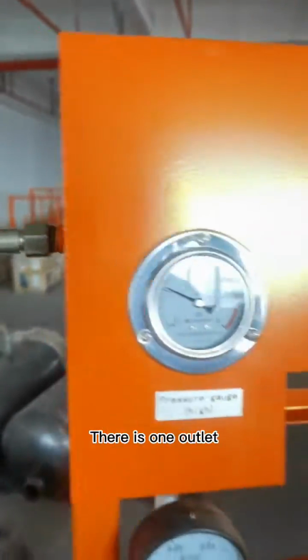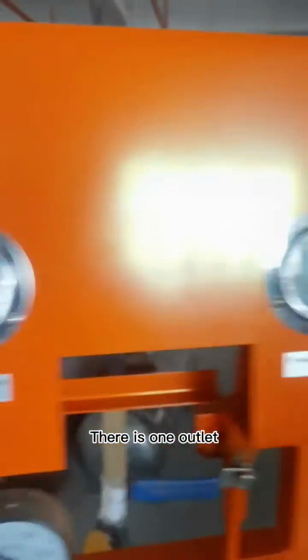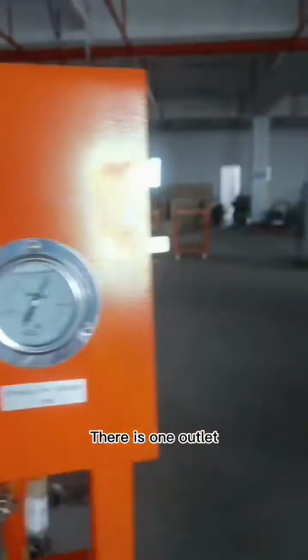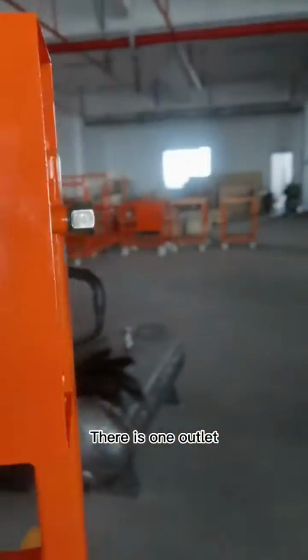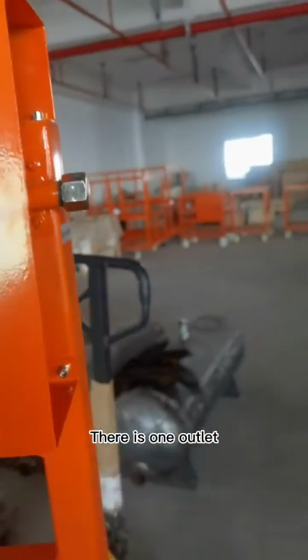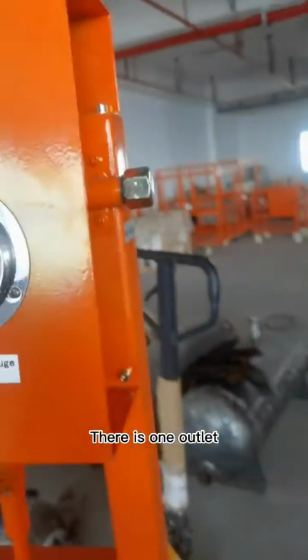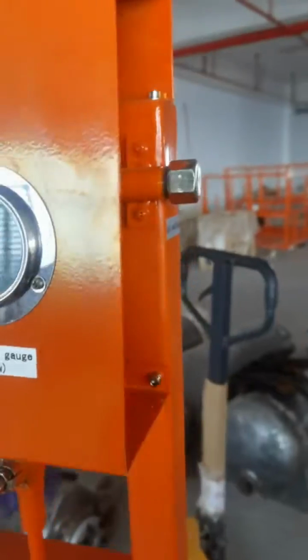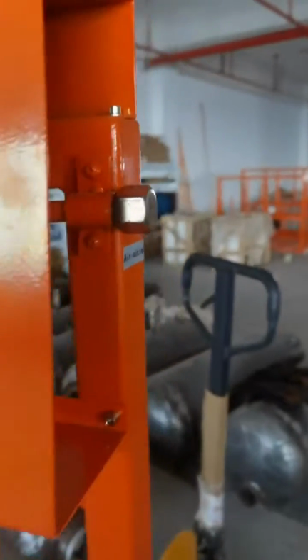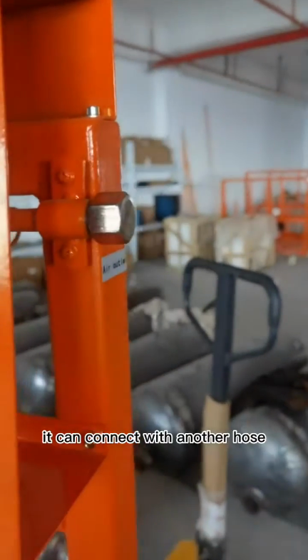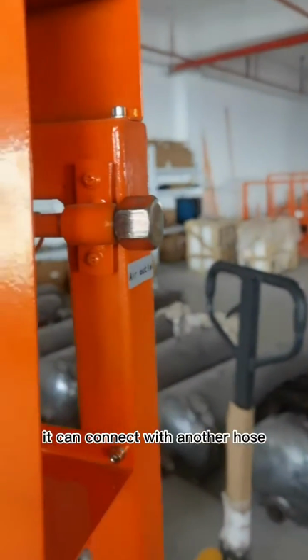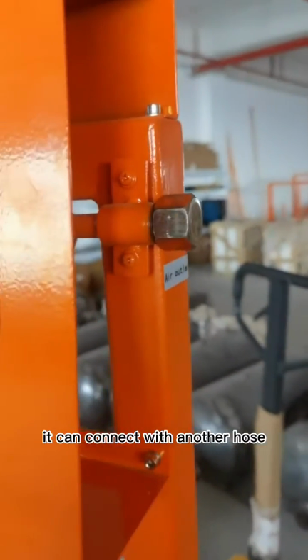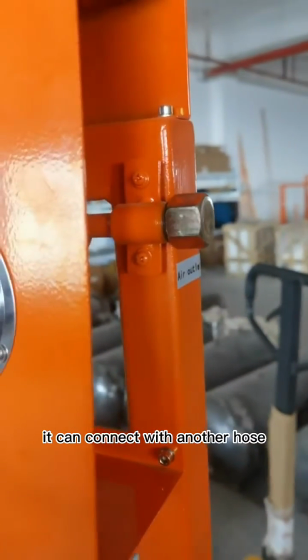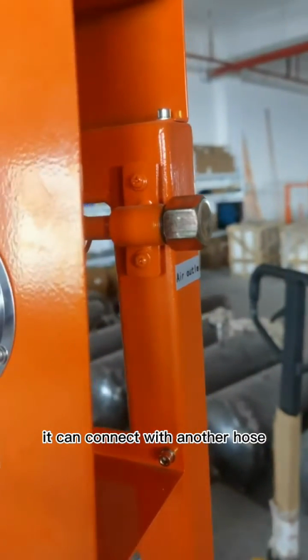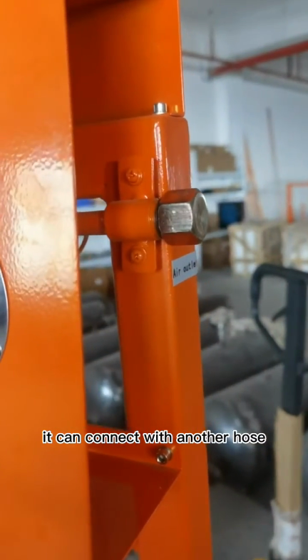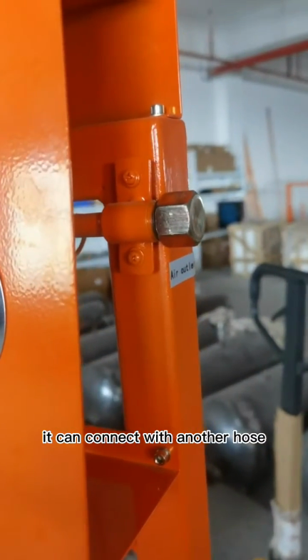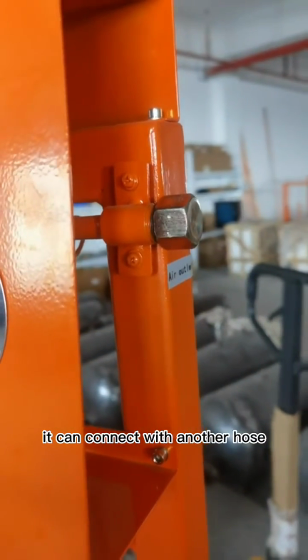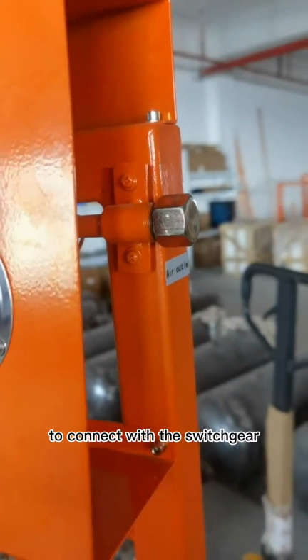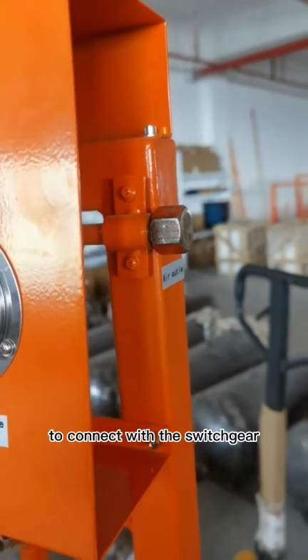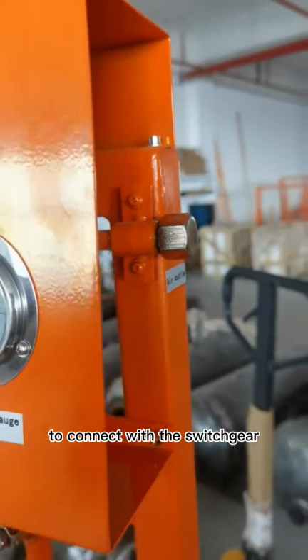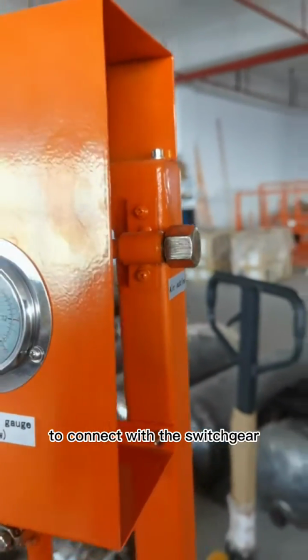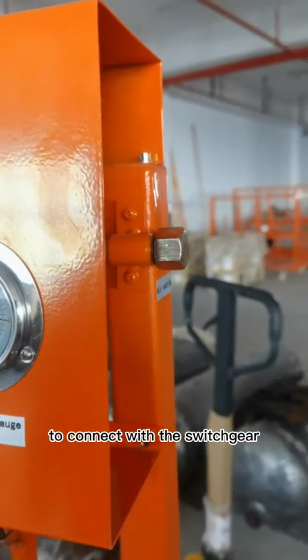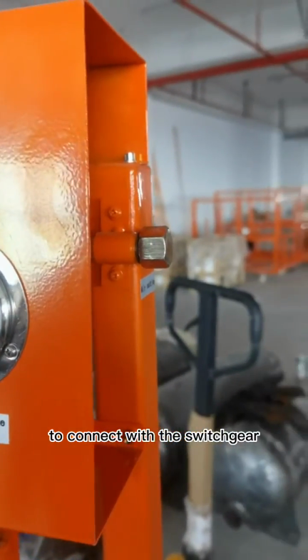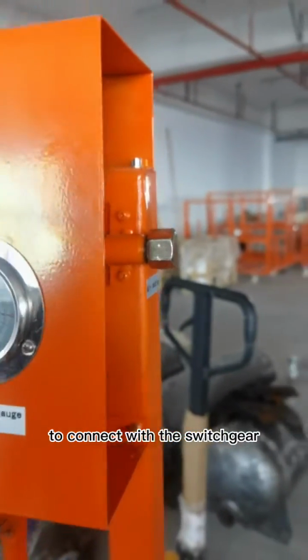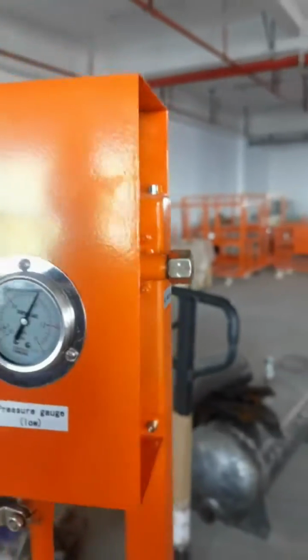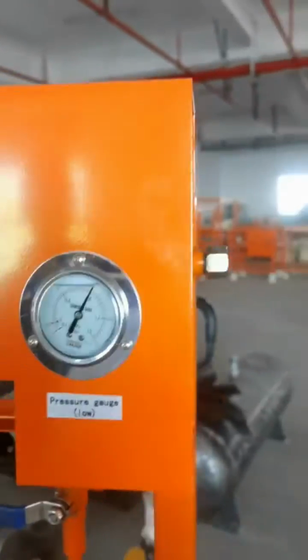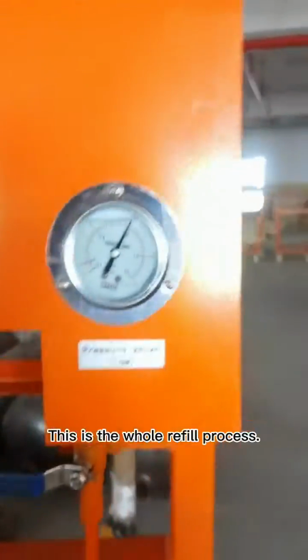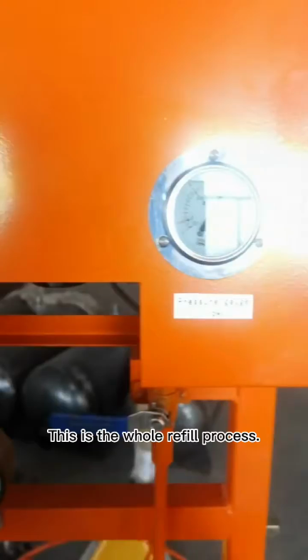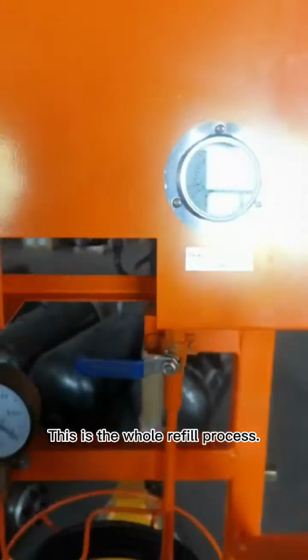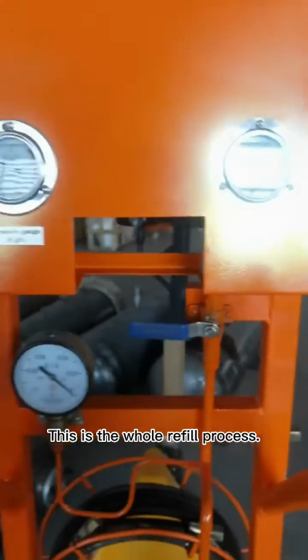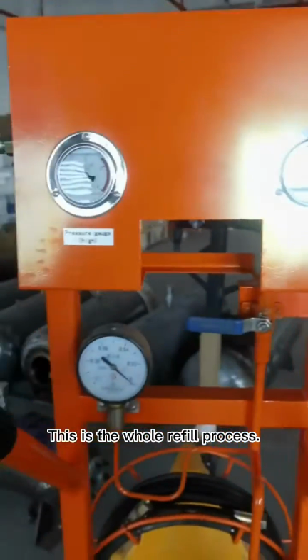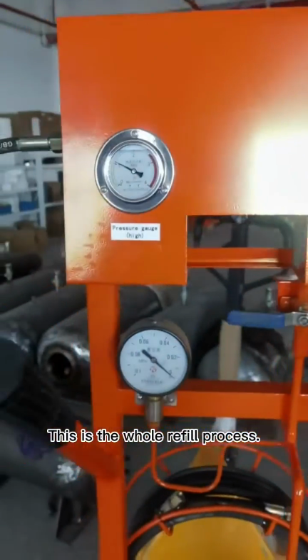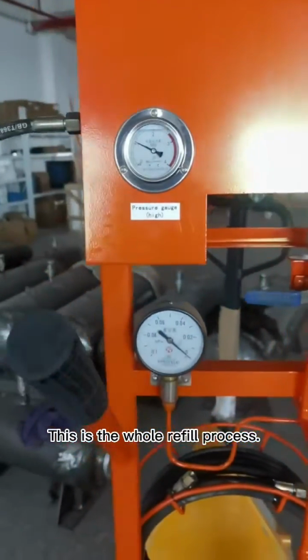There is one outlet. It can connect with another hose to connect with the switchgear. This is the whole refill process.